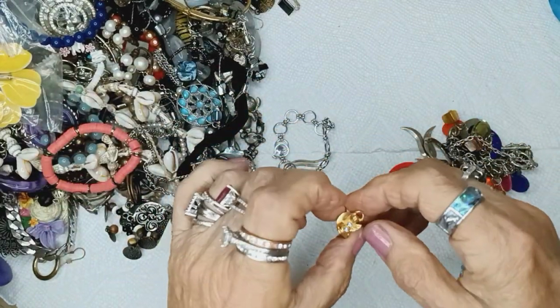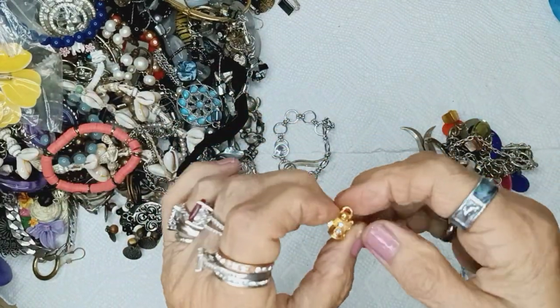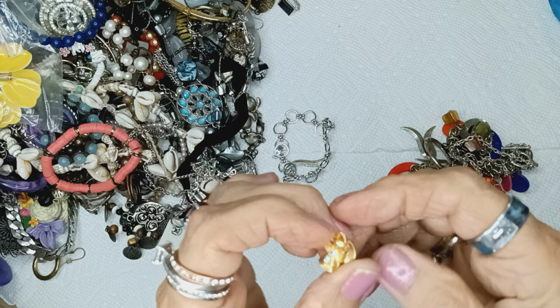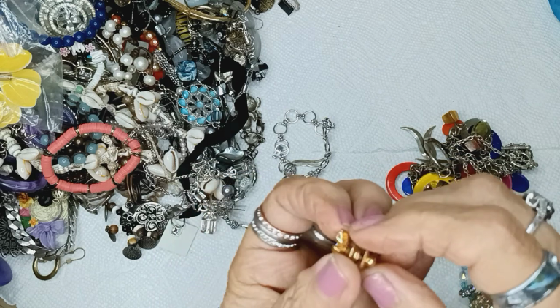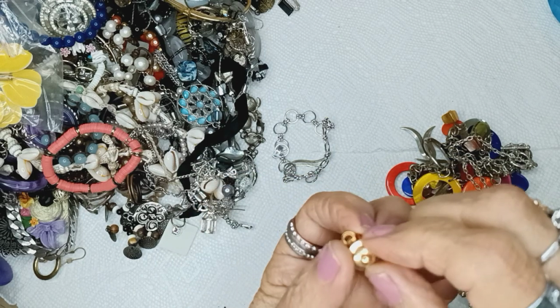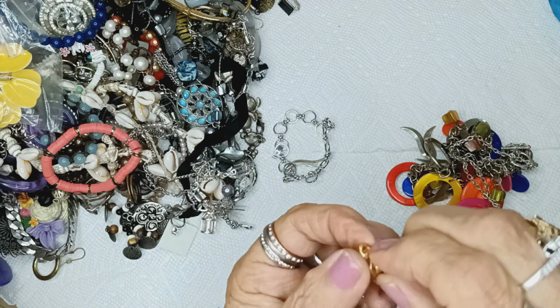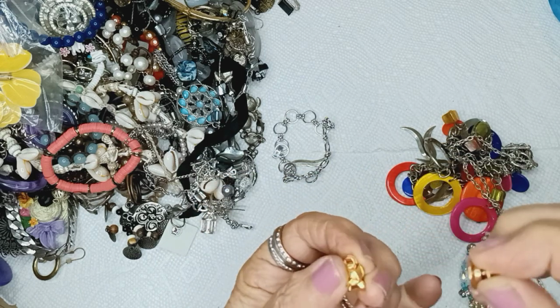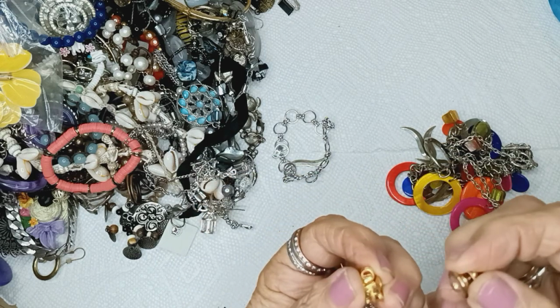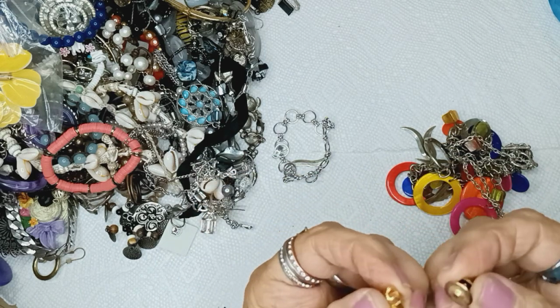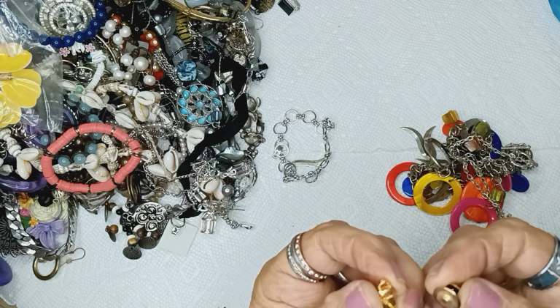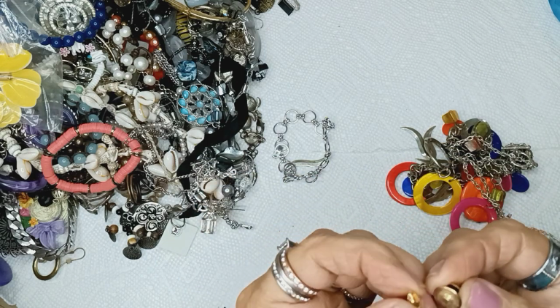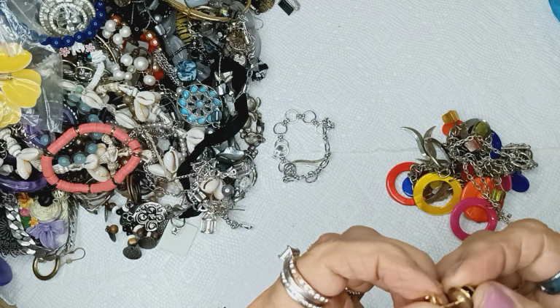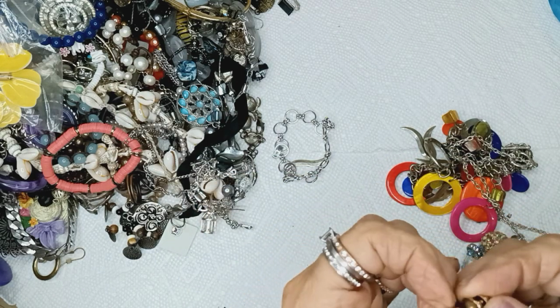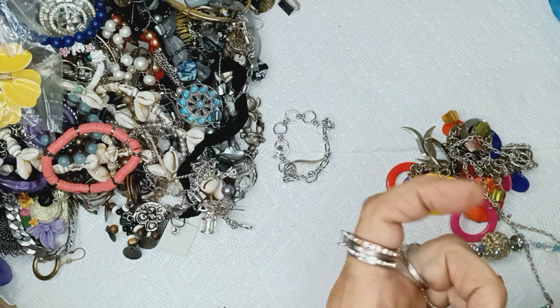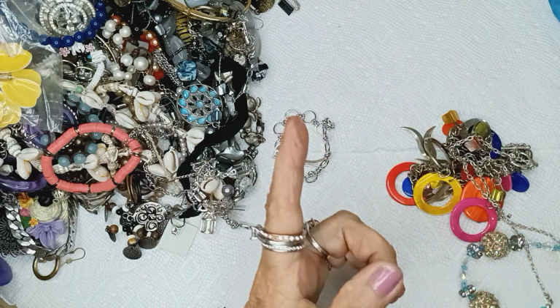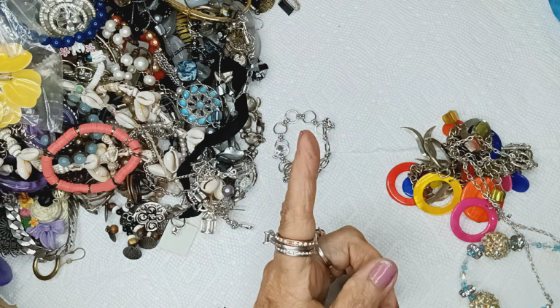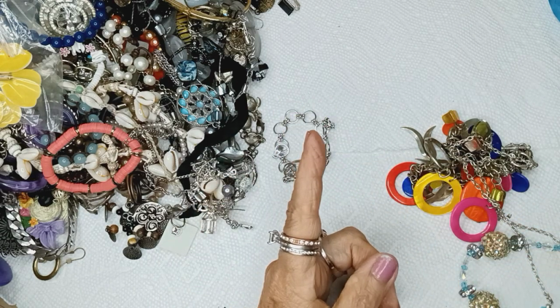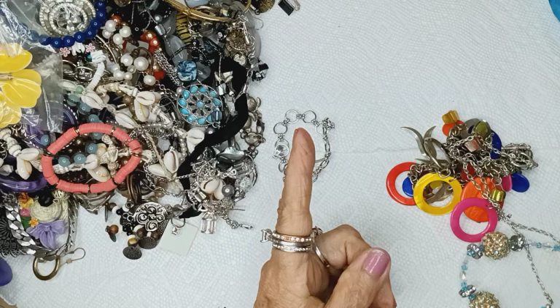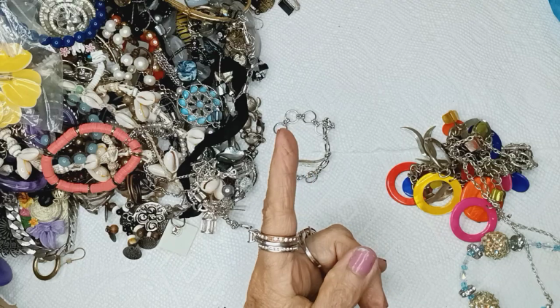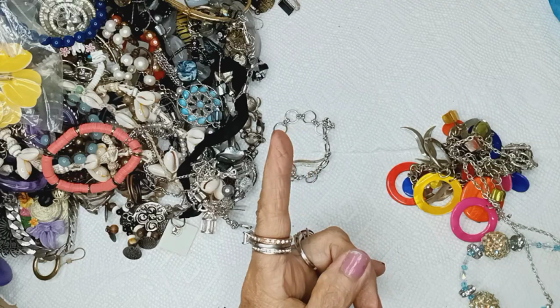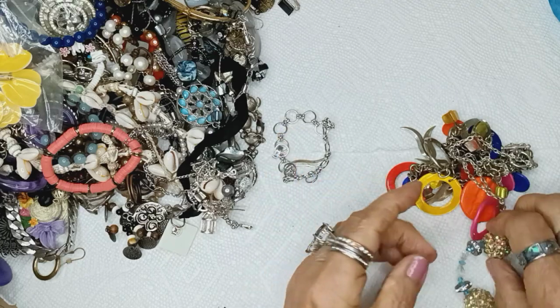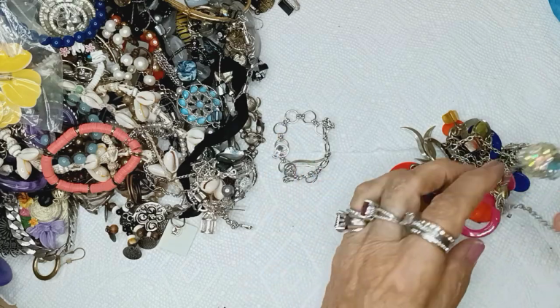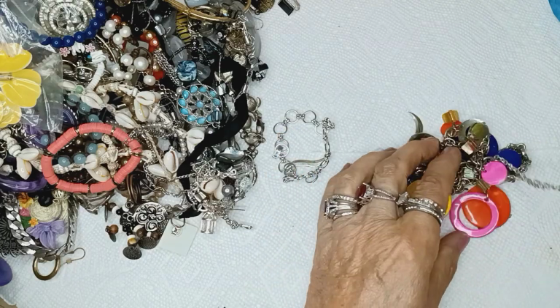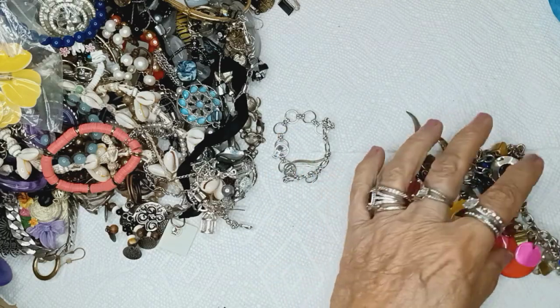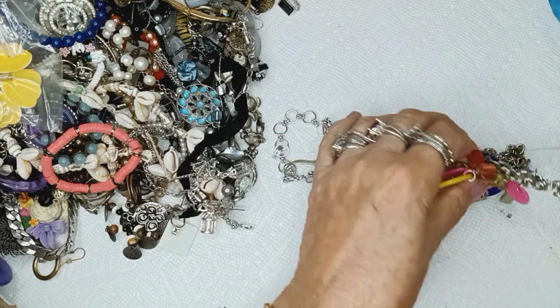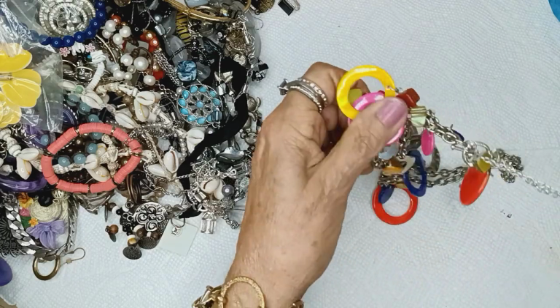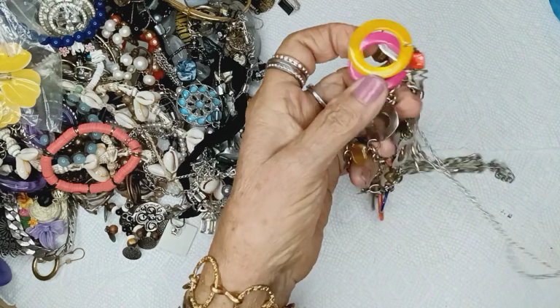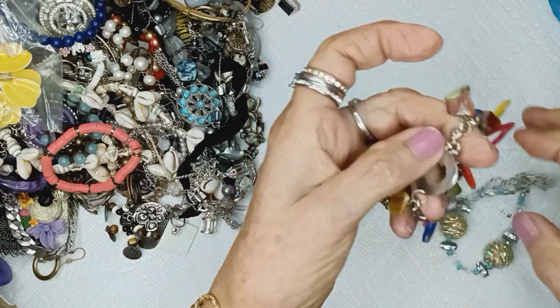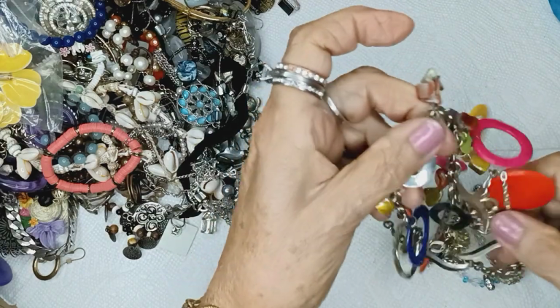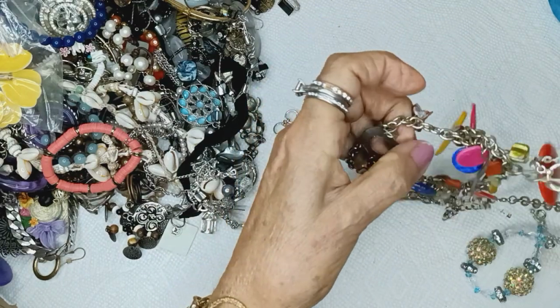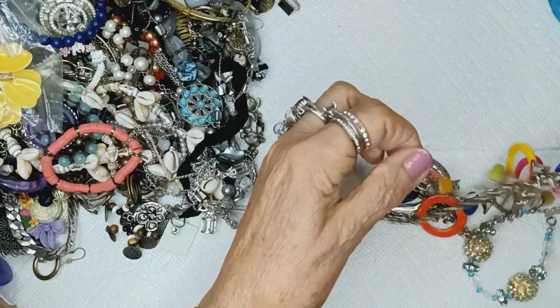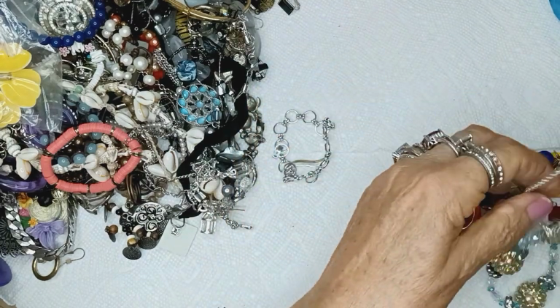Oh, that's an angel — that is so cute. With all pins and brooches and all that stuff, it goes in the earring pile until the end, okay?